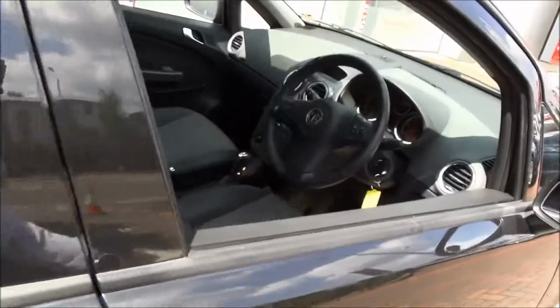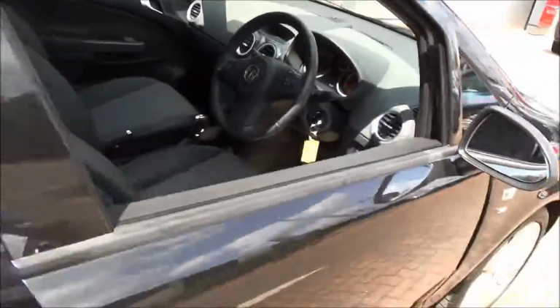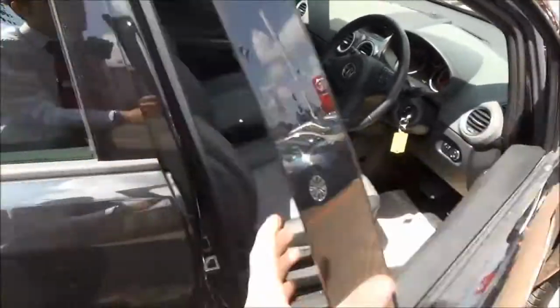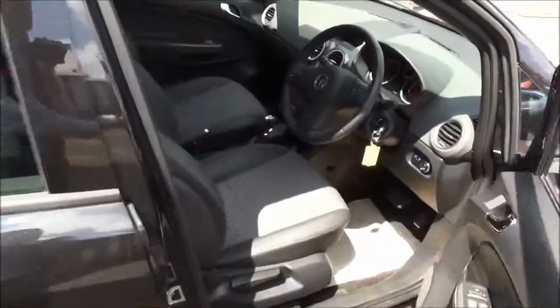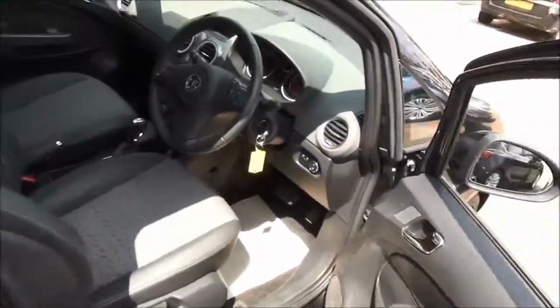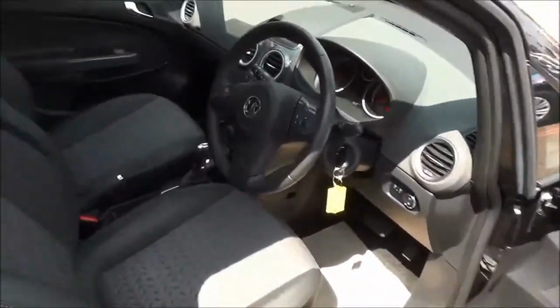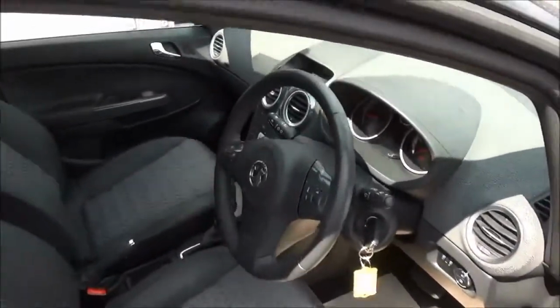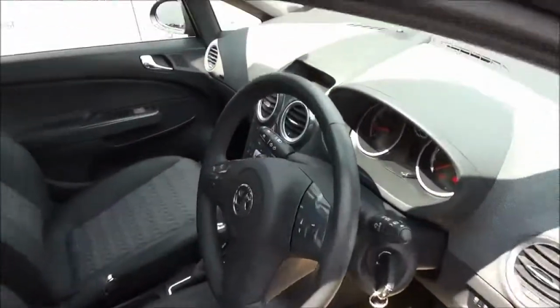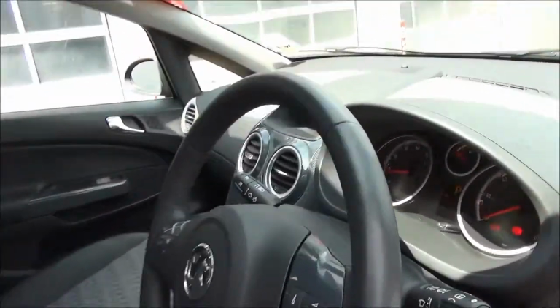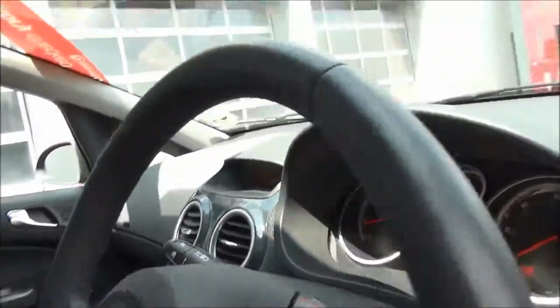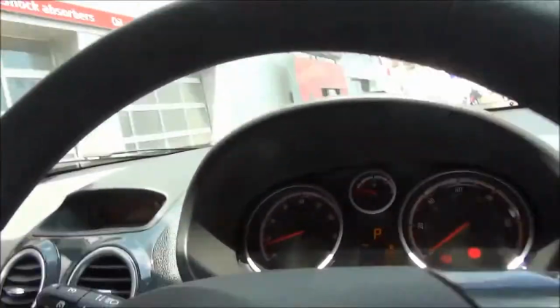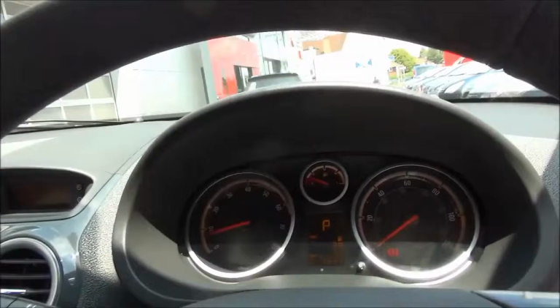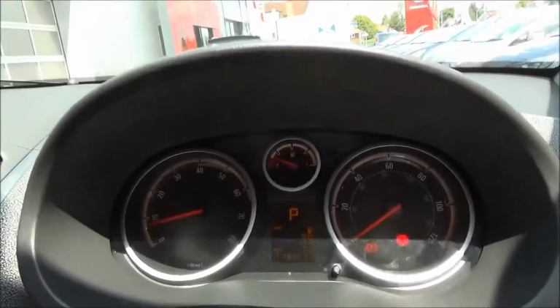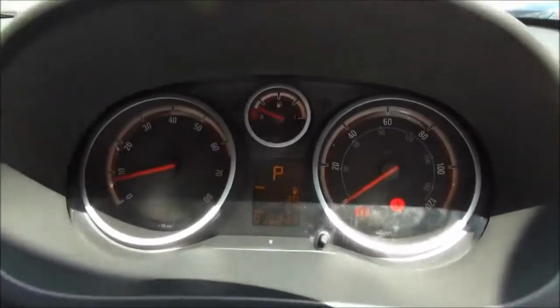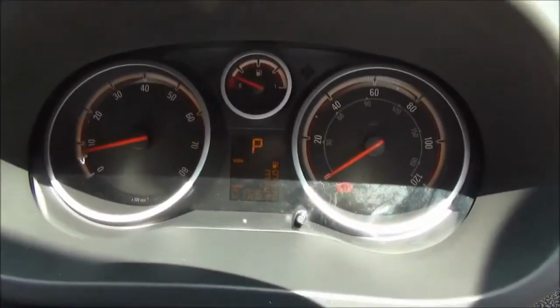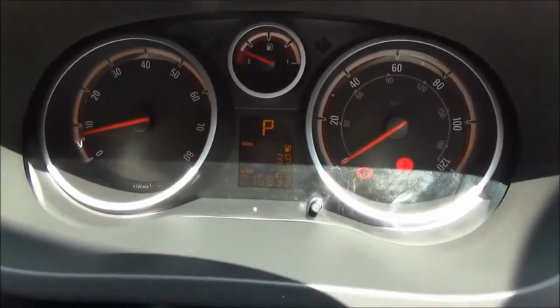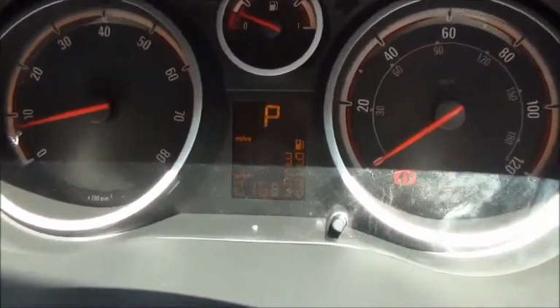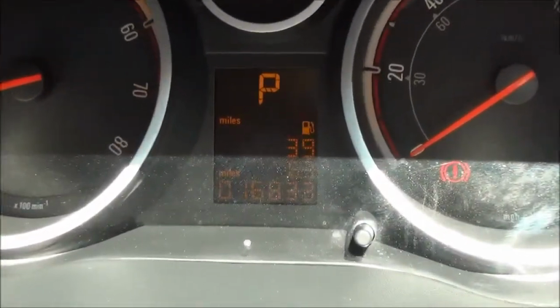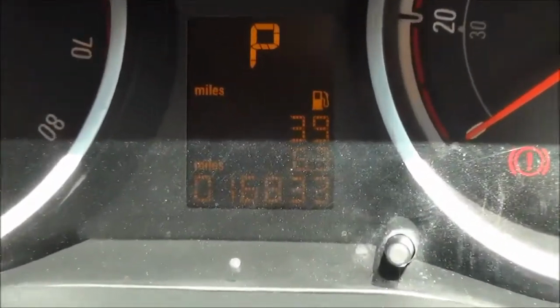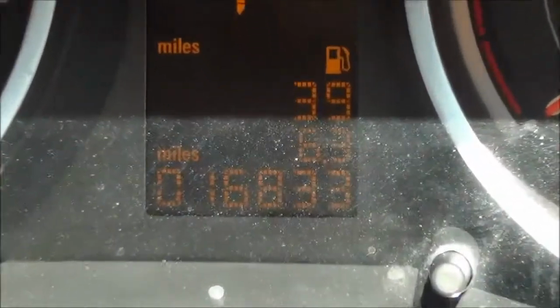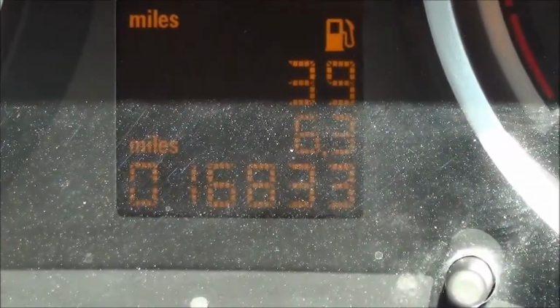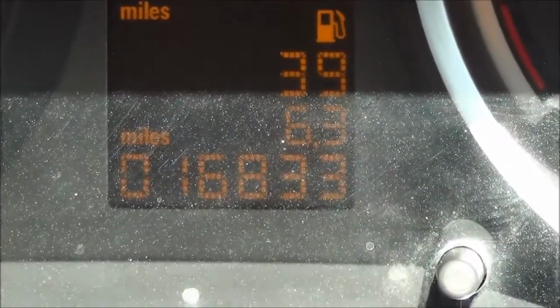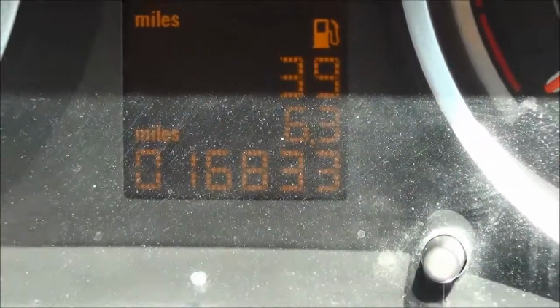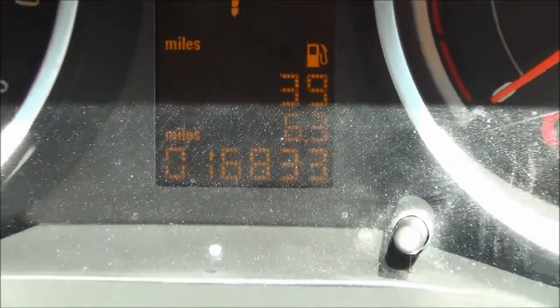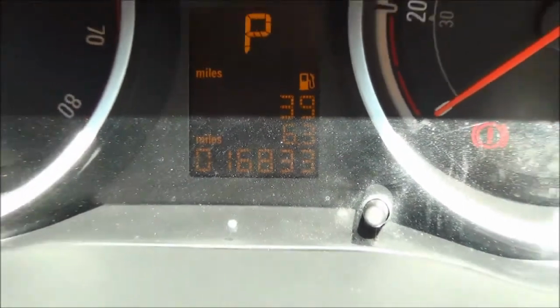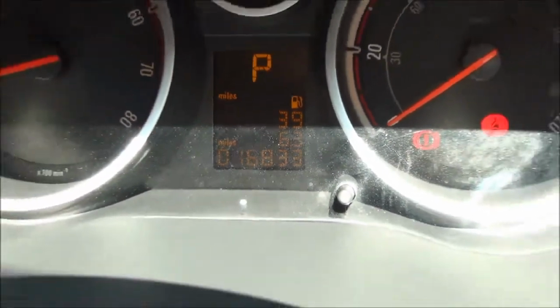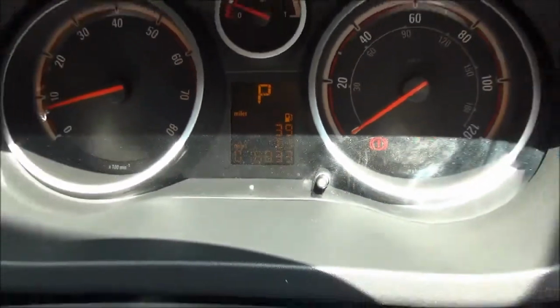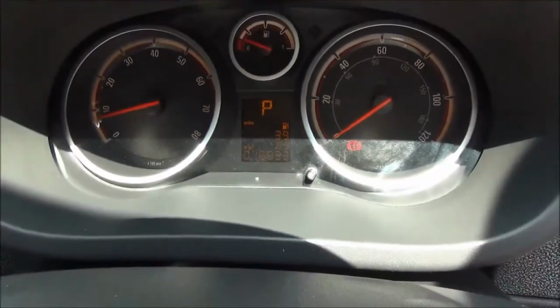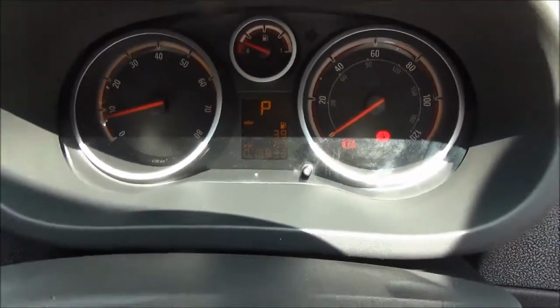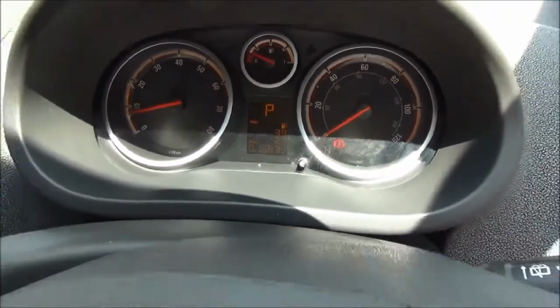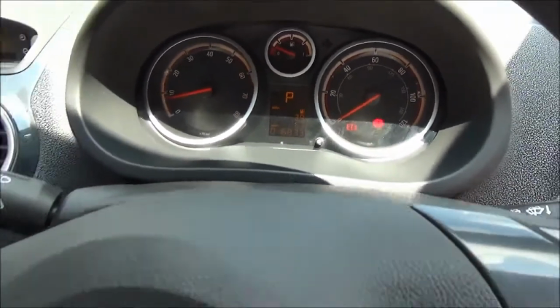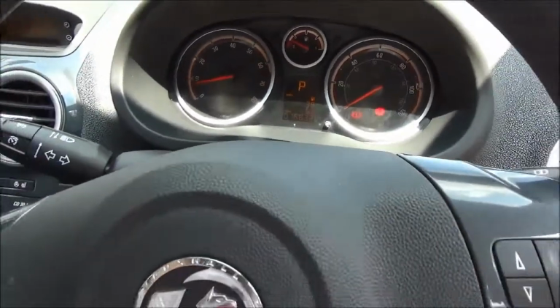Moving to the driver's seat area, just to confirm the mileage of 16,833. Standard features include air conditioning for greater convenience and cruise control.